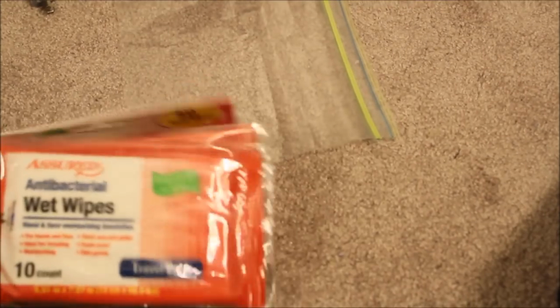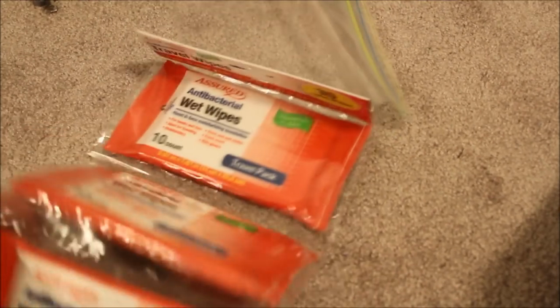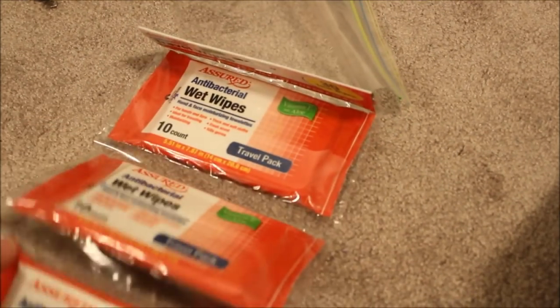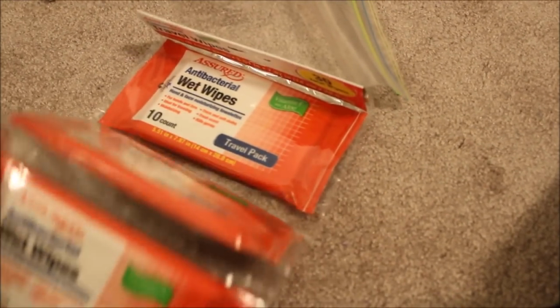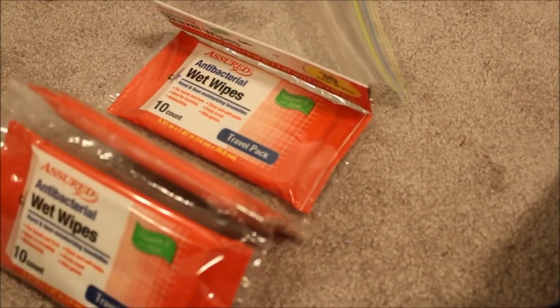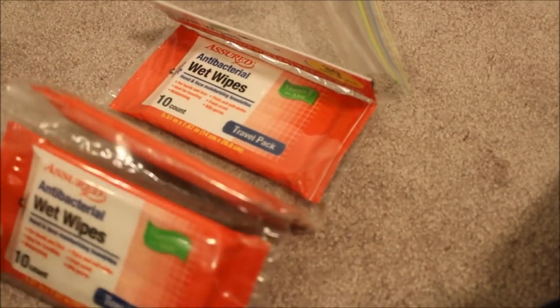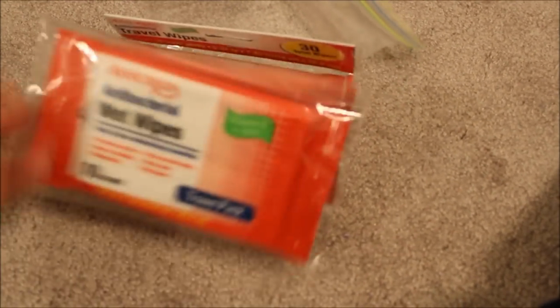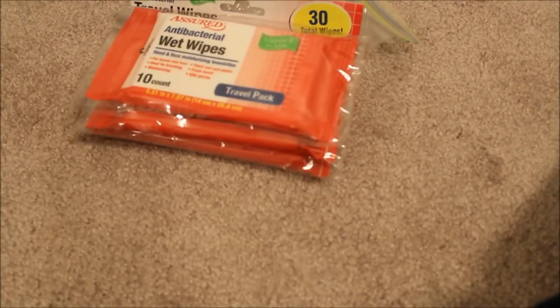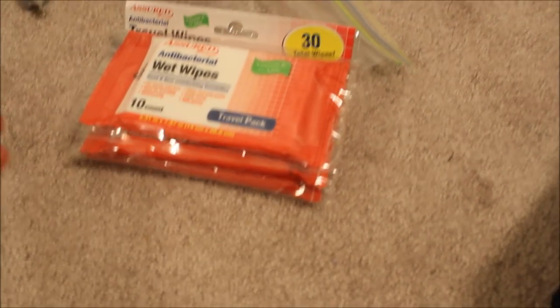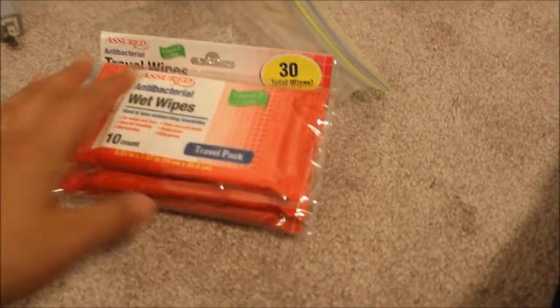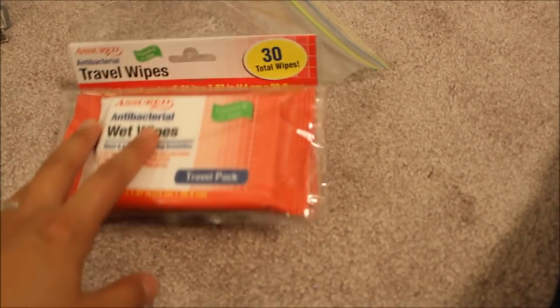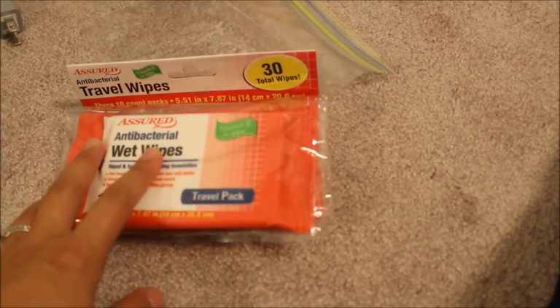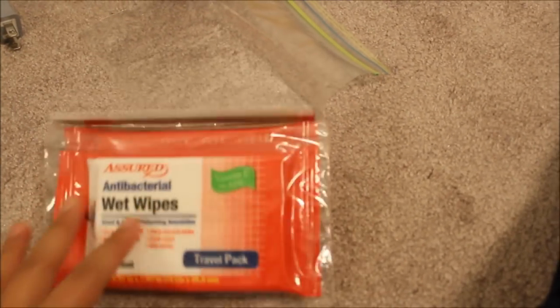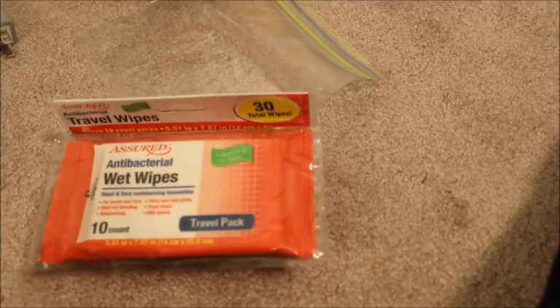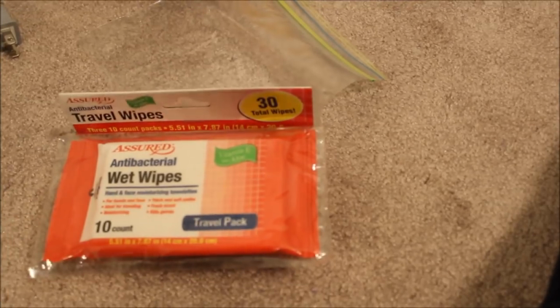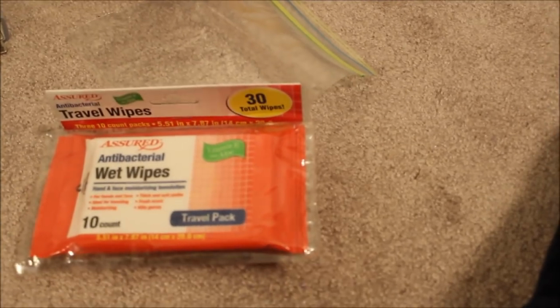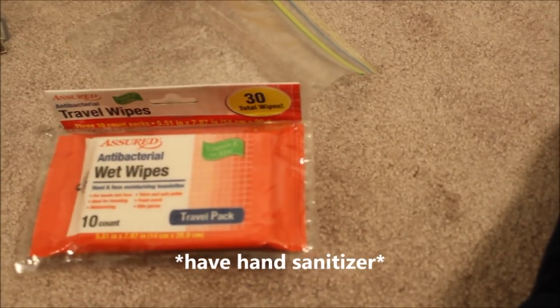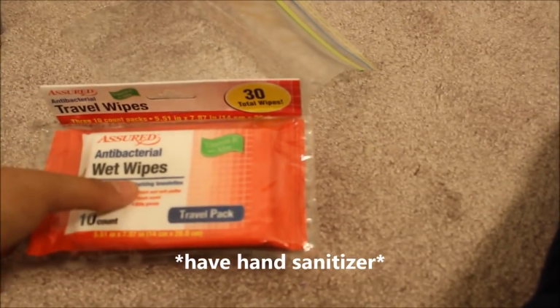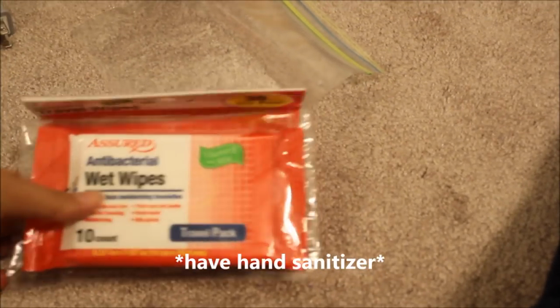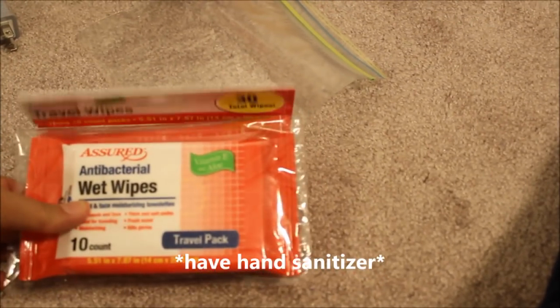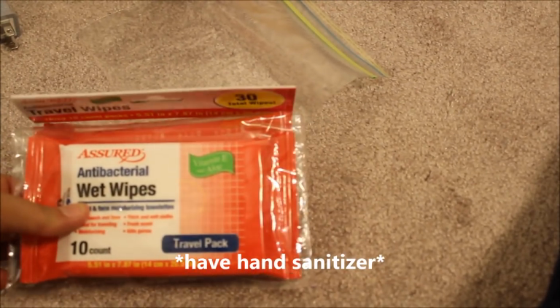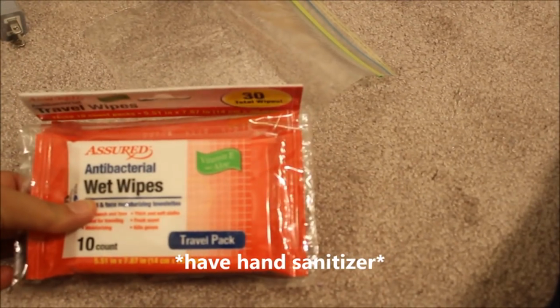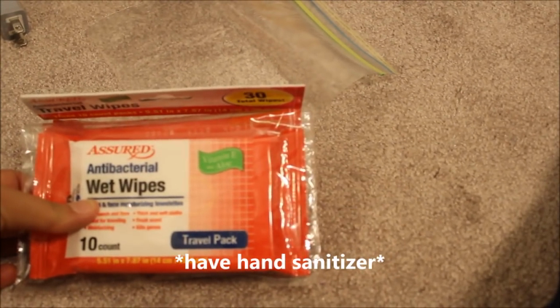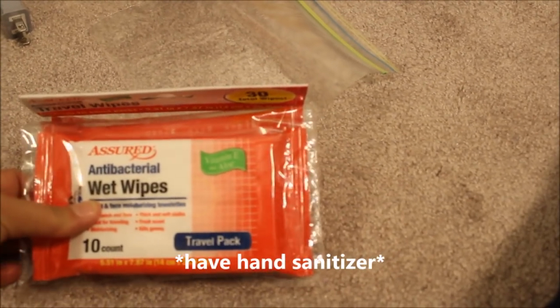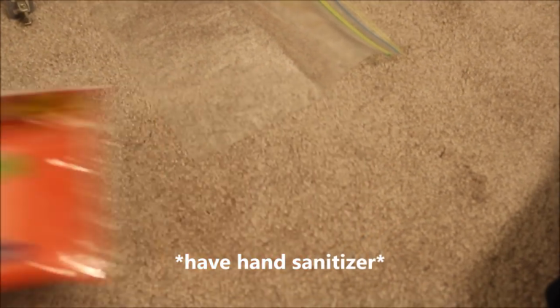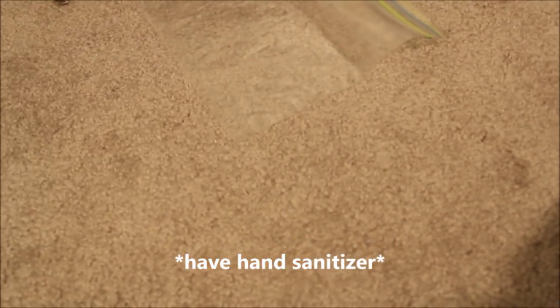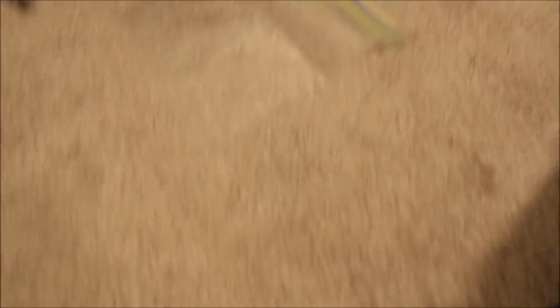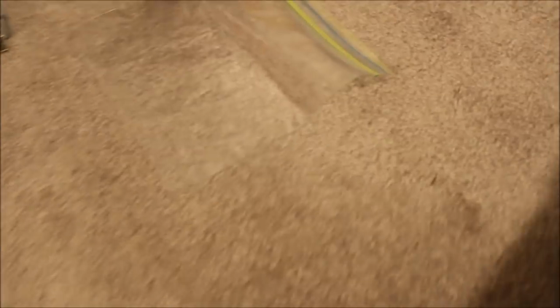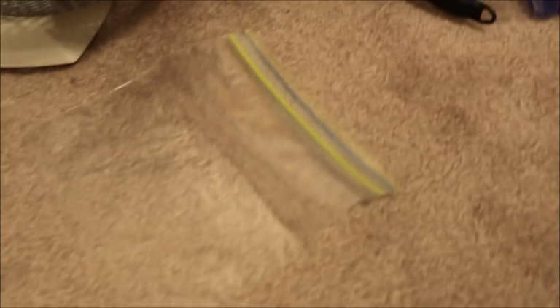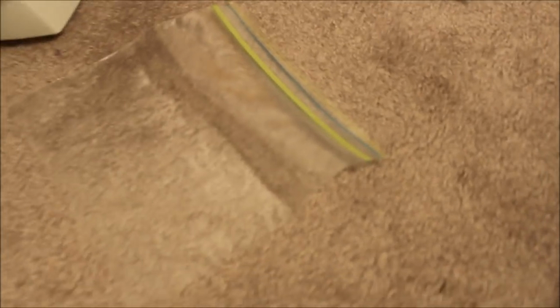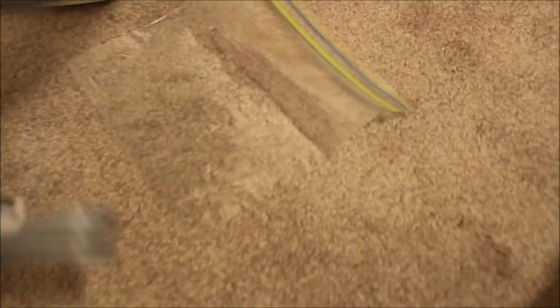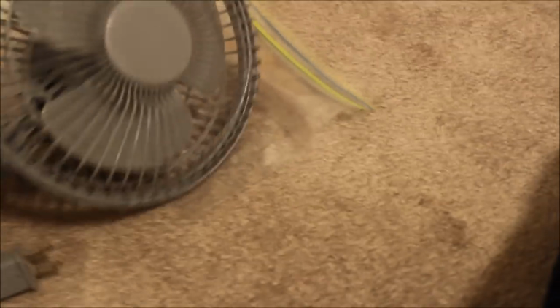I grabbed a pack of antibacterial wet wipes — just going to throw them in my purse and my beach bag. You never know when you may need them. A lot of cruise ships do have hand sanitizer dispensers by all the doors as well.